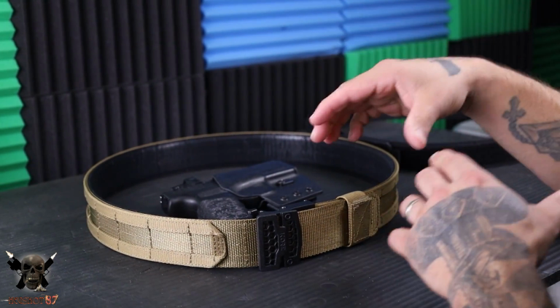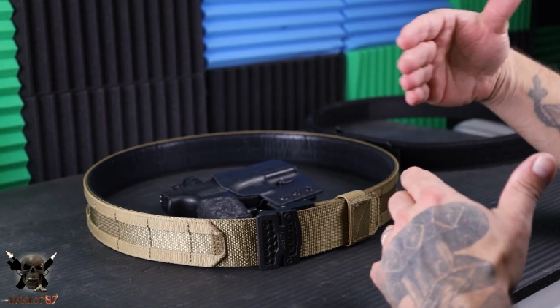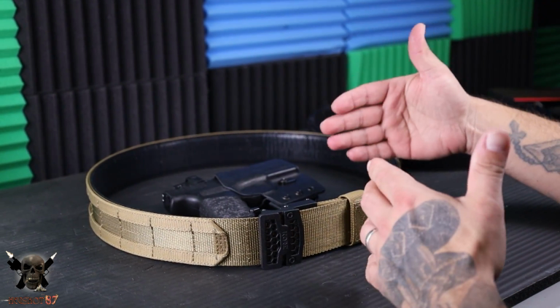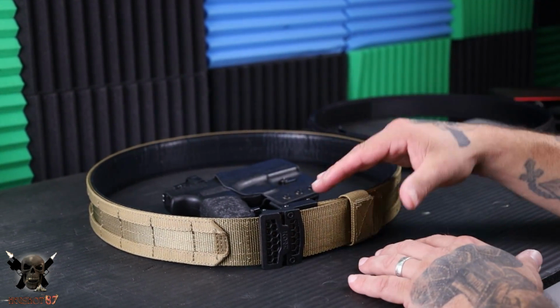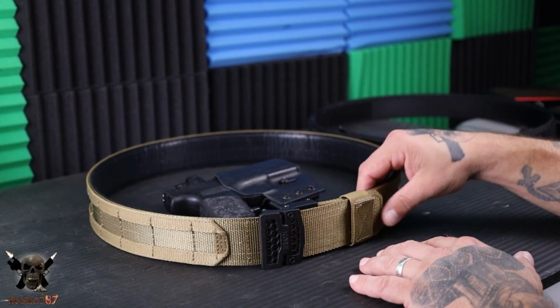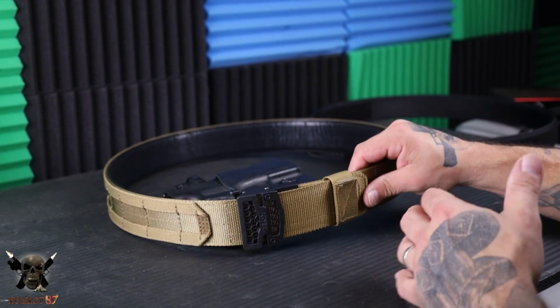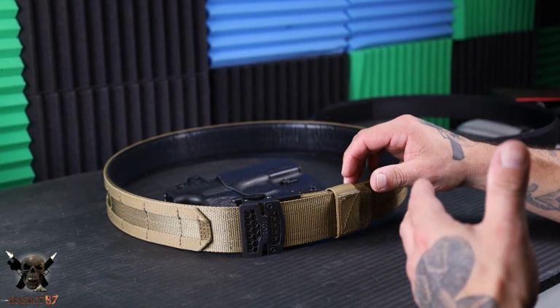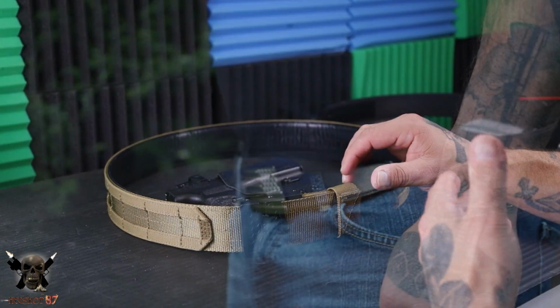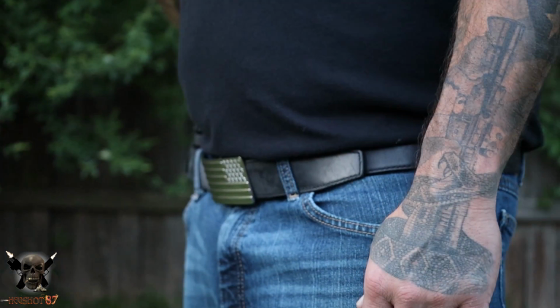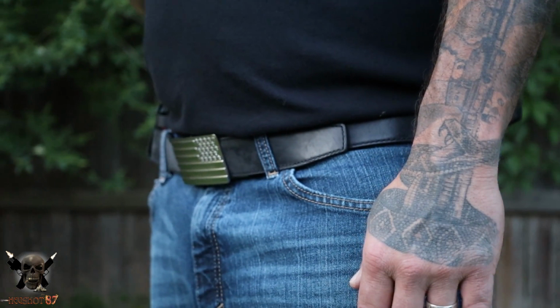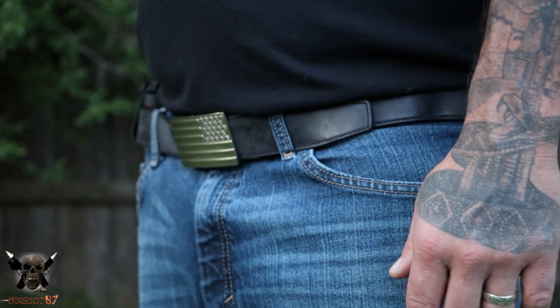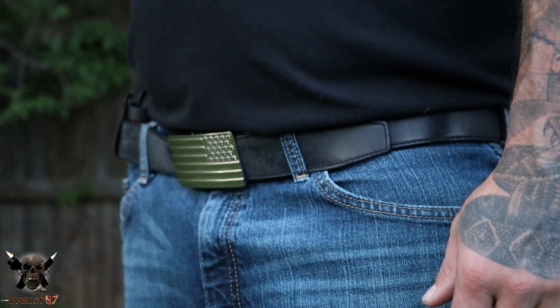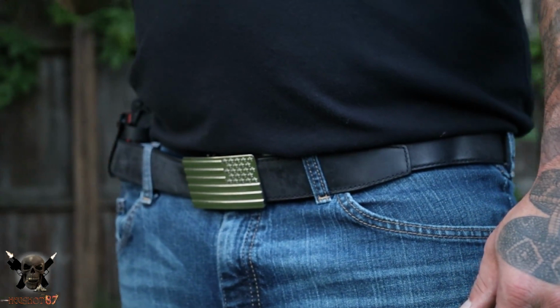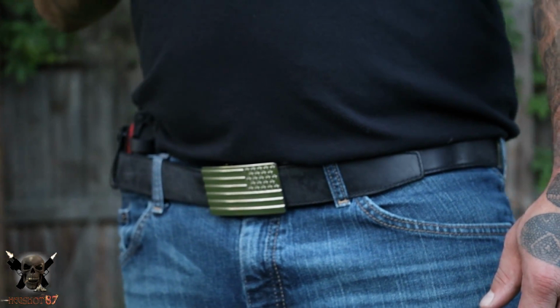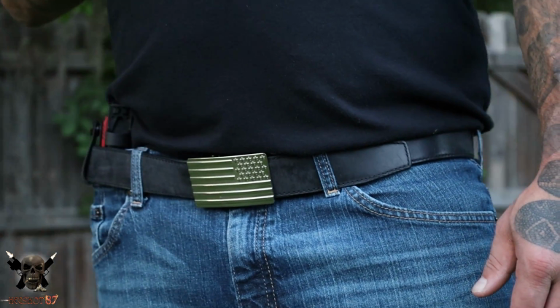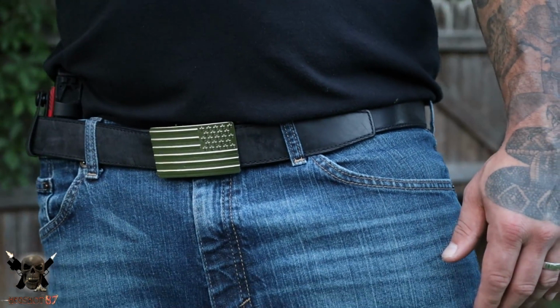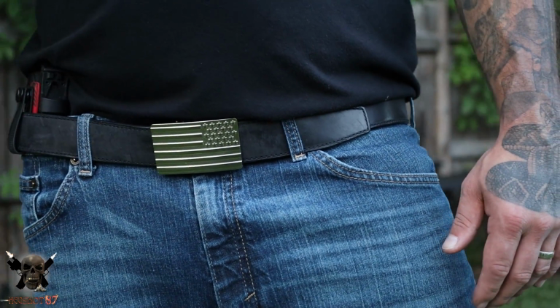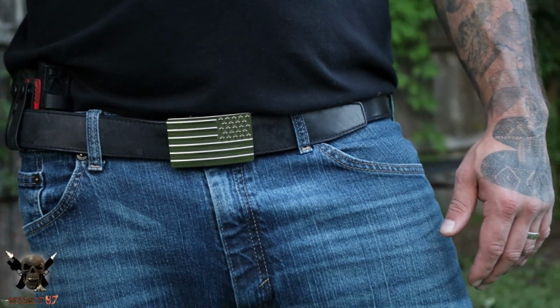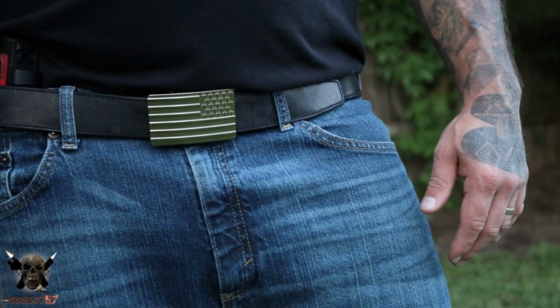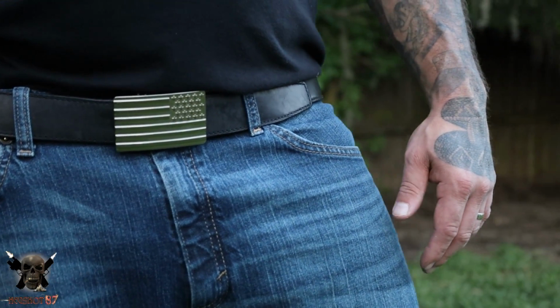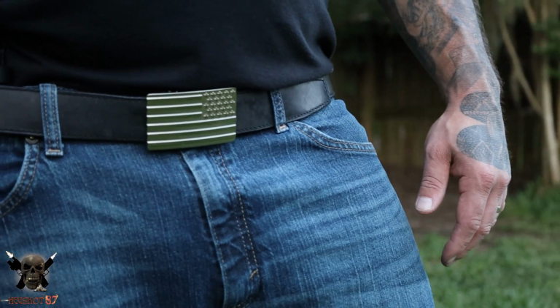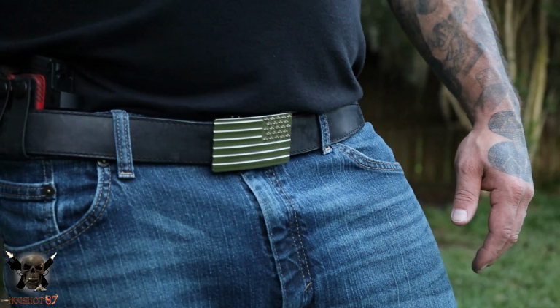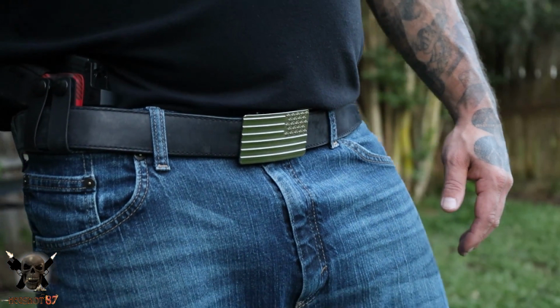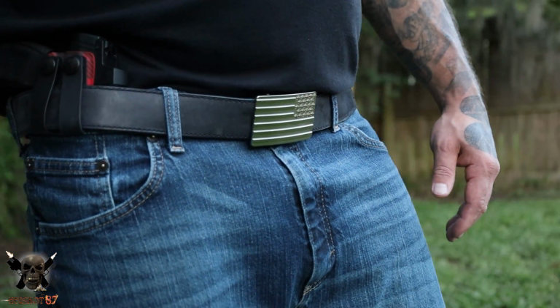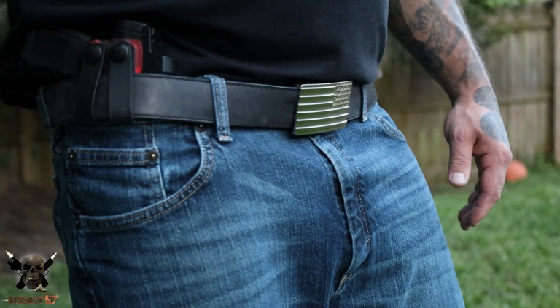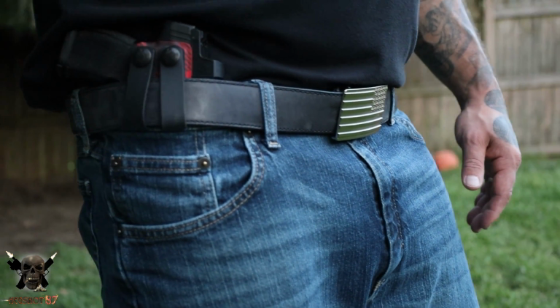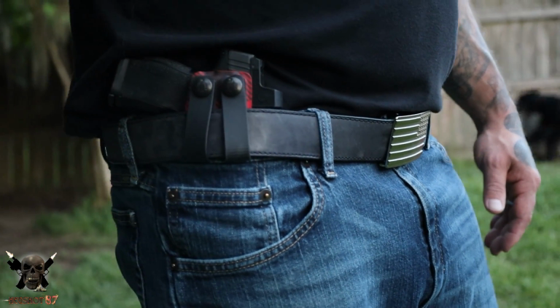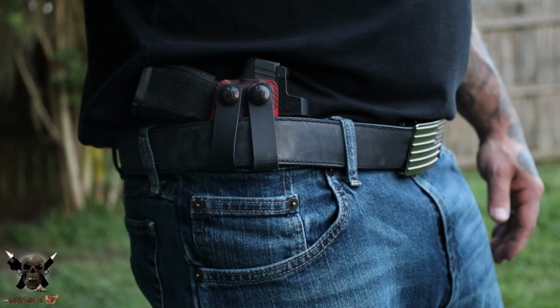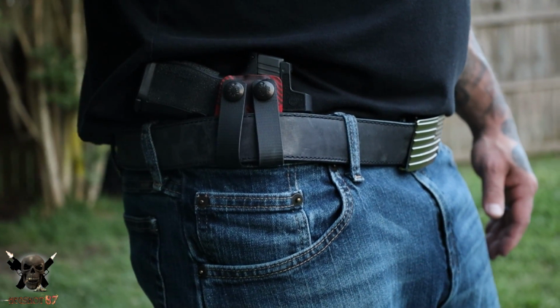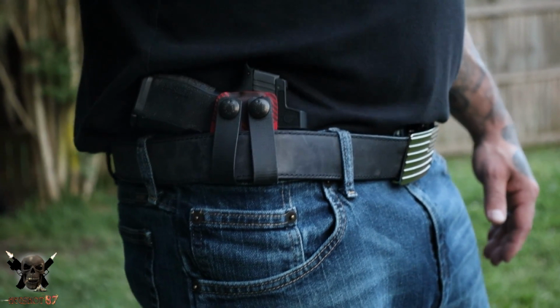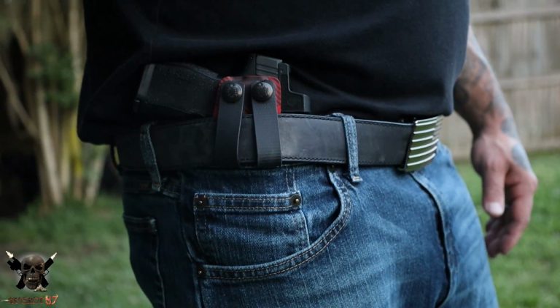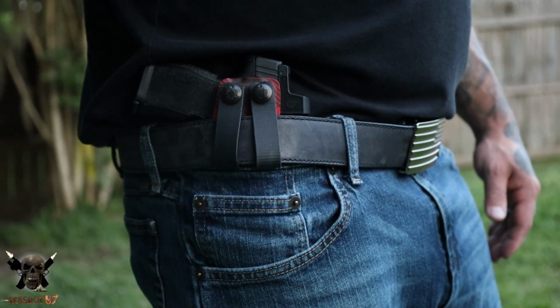Most of their everyday carry belts can hold anywhere from about four up to ten pounds with the tactical belts. Again, if you need something super heavy duty and you're carrying a lot of gear, this might be a good option for you.